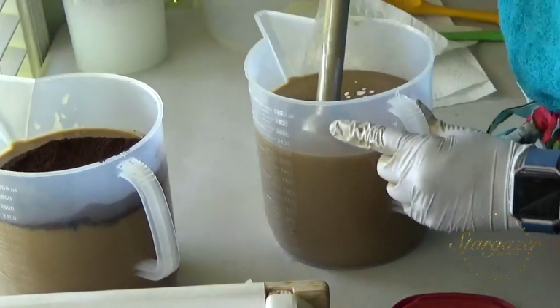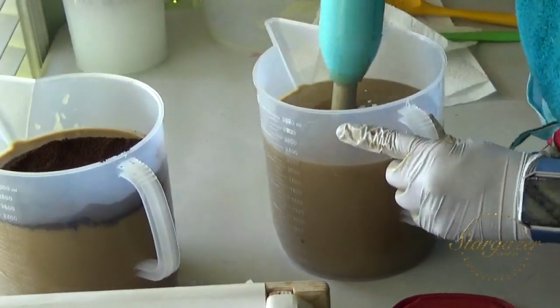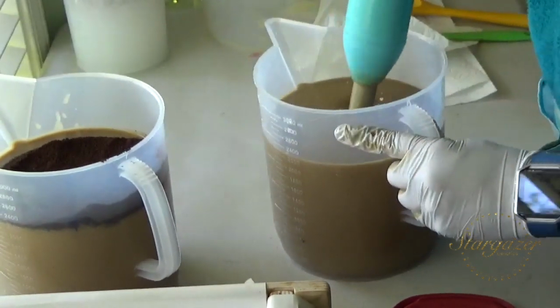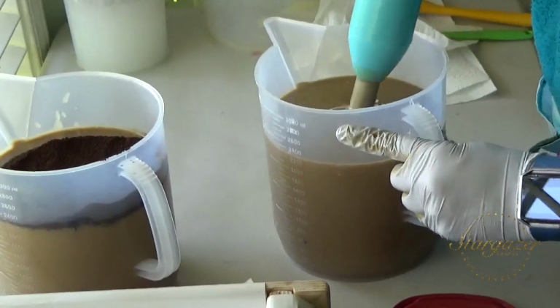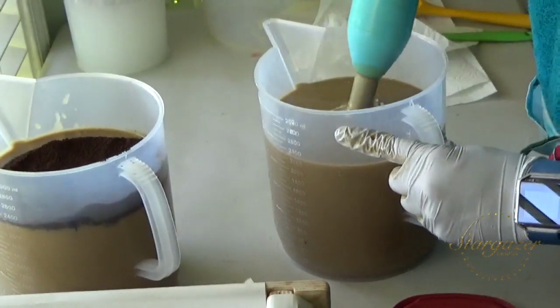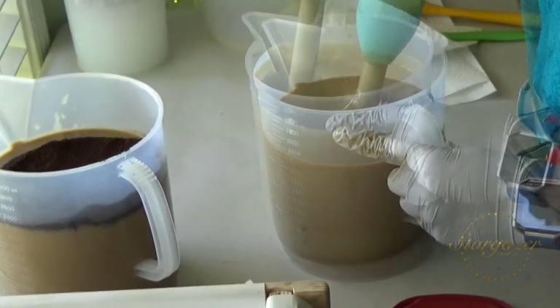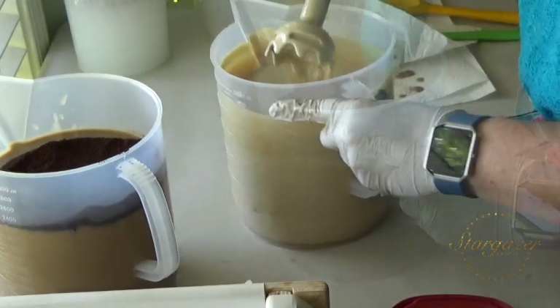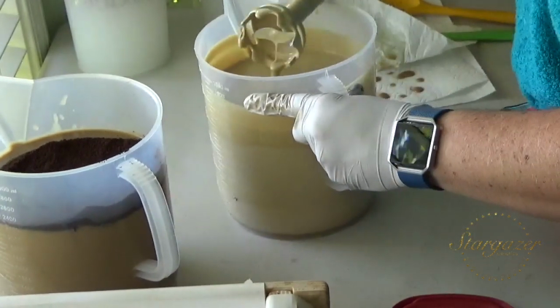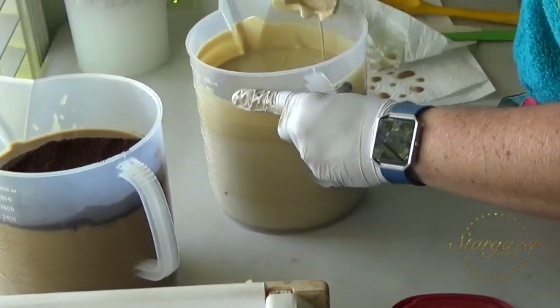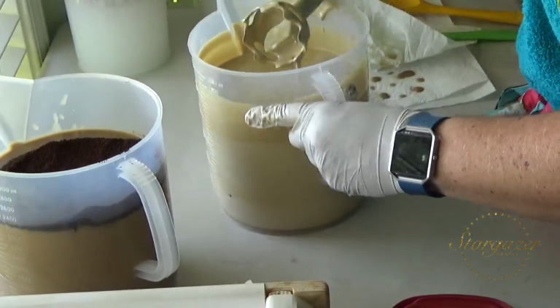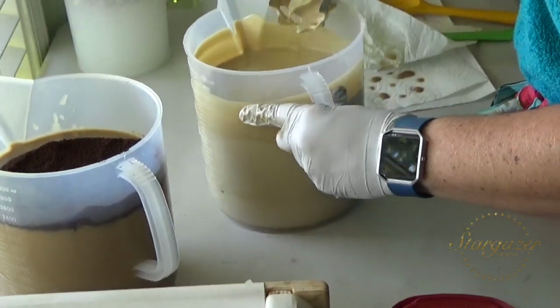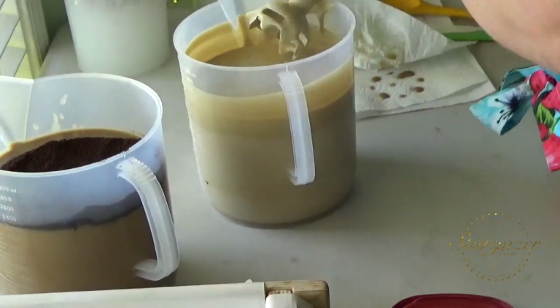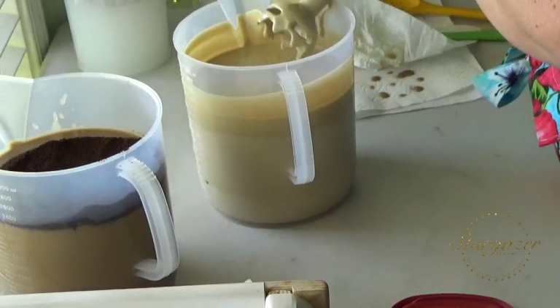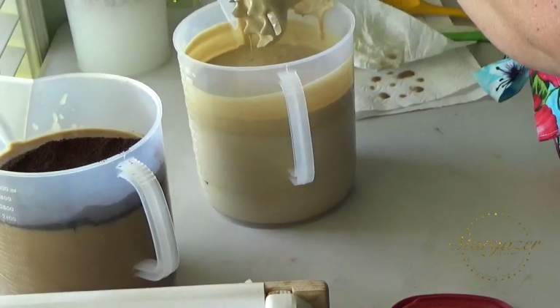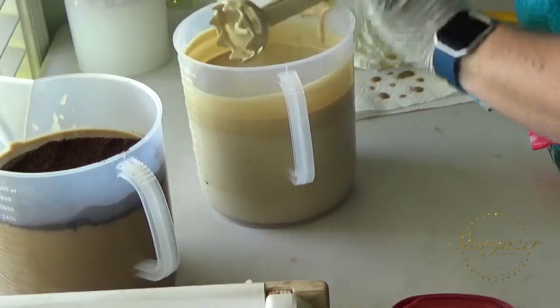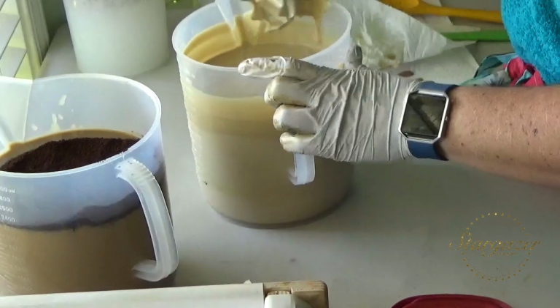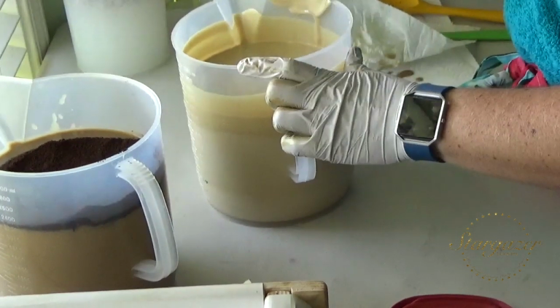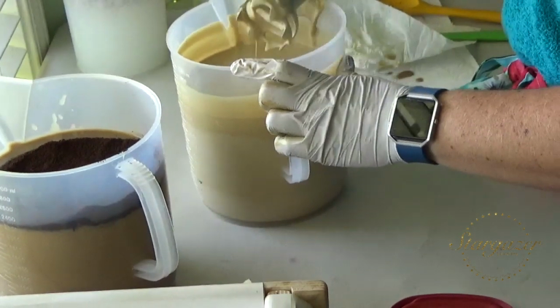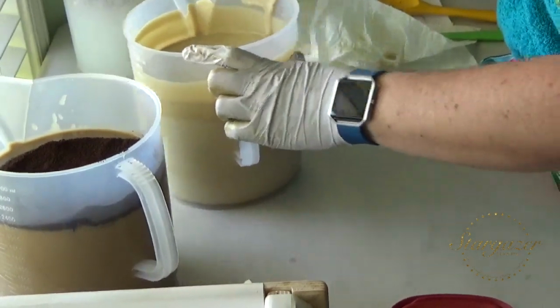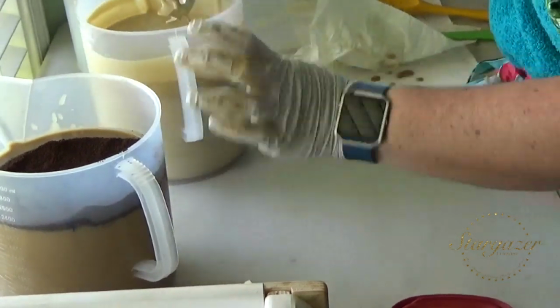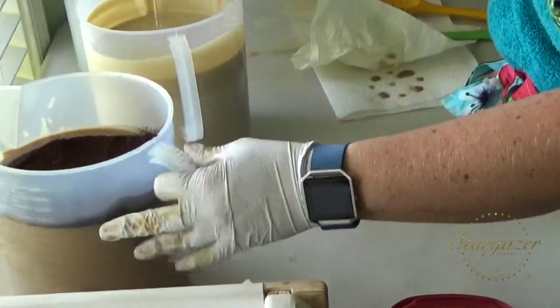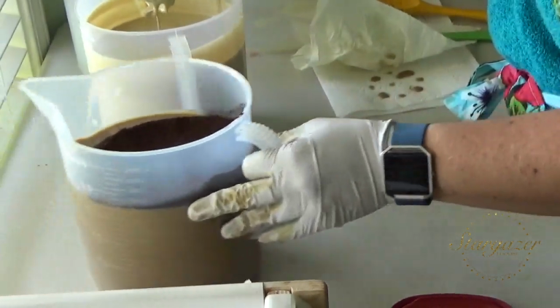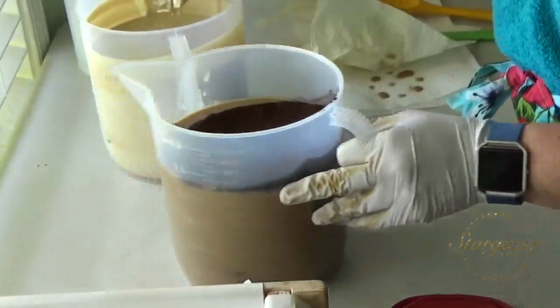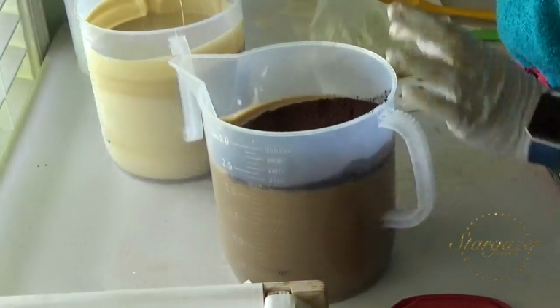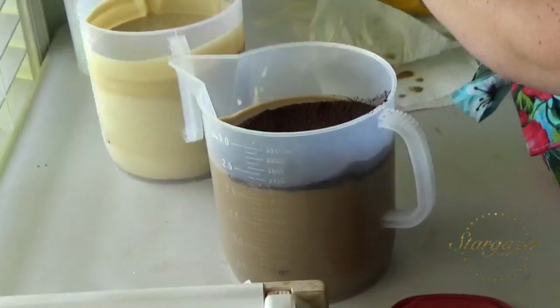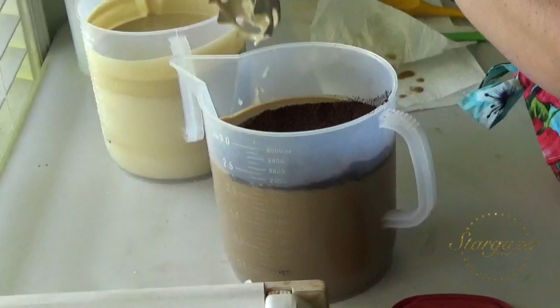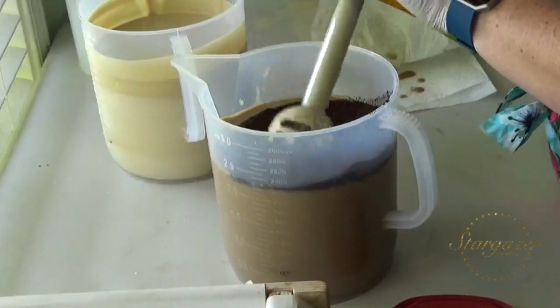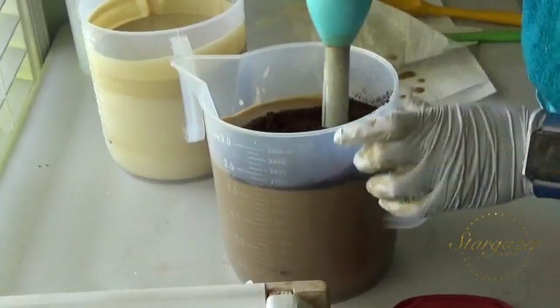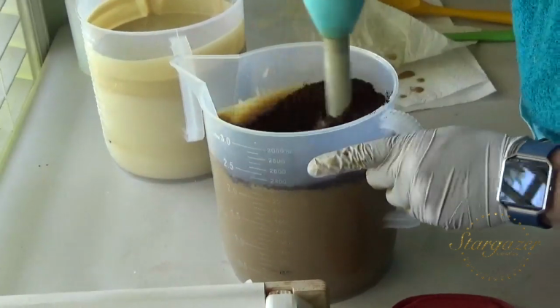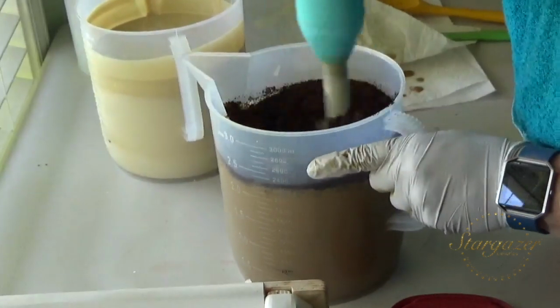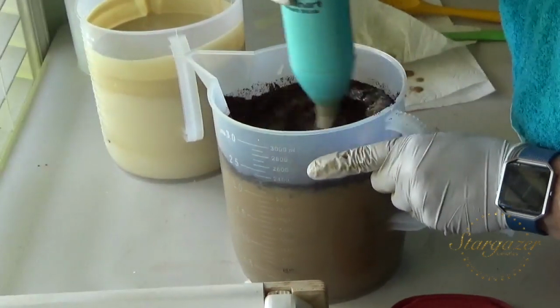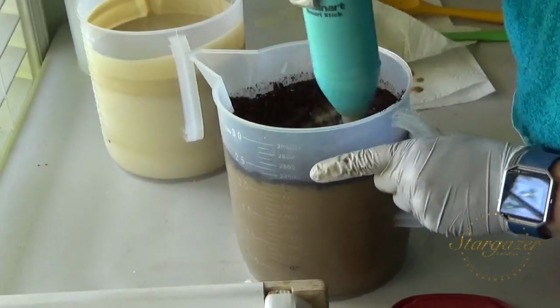I am going to blend up the white and make sure it's white enough. That's good enough. I don't think I finished telling you about the fragrance. It's coffee and peppermint.